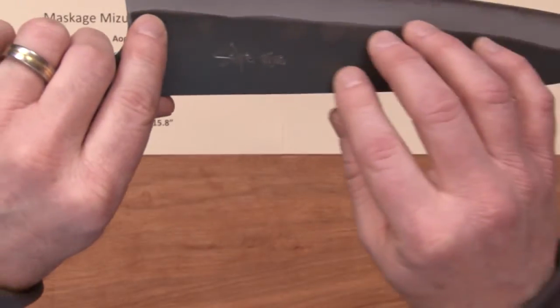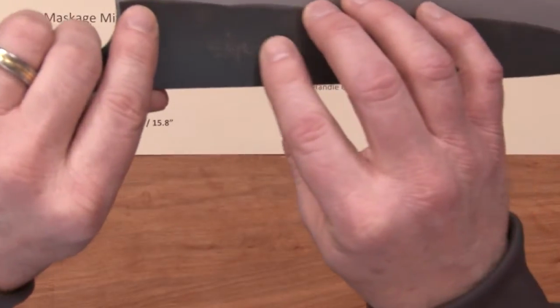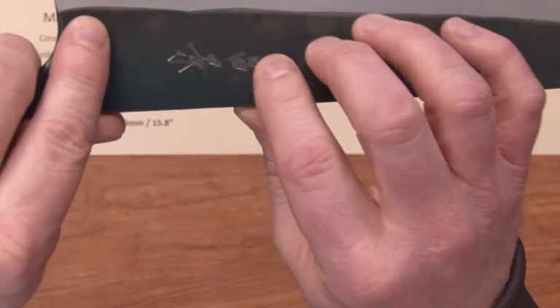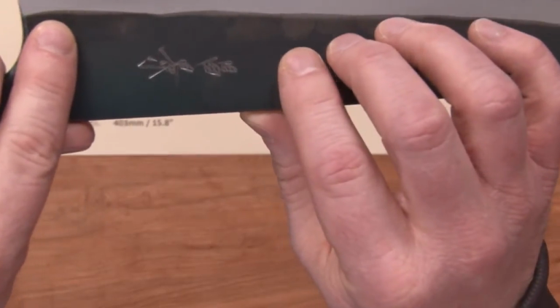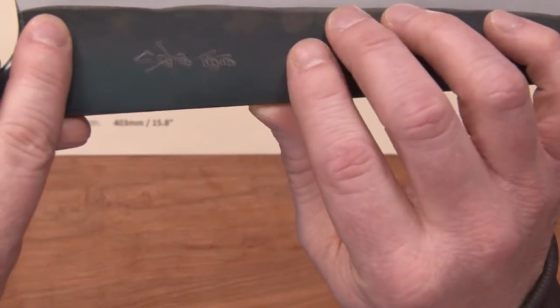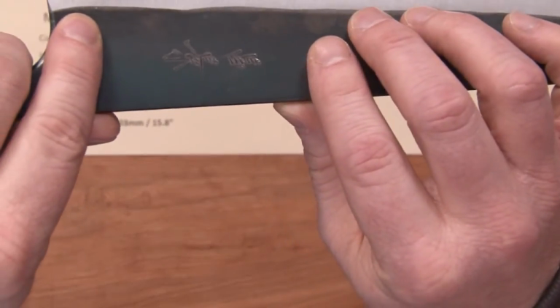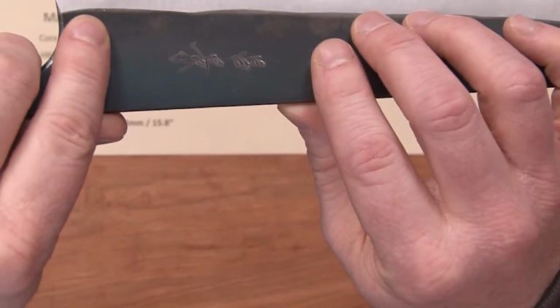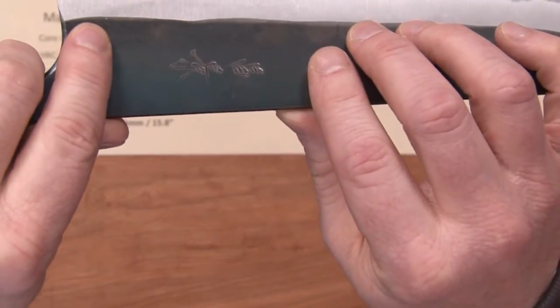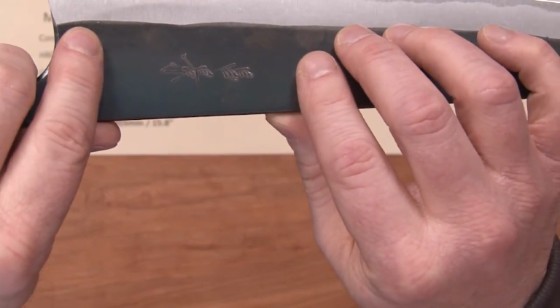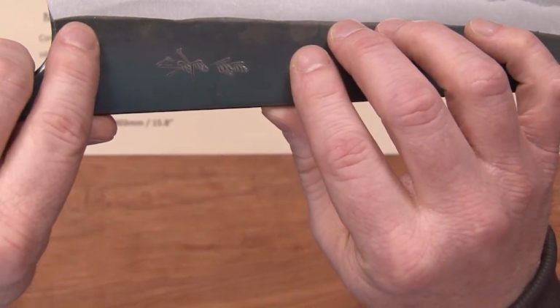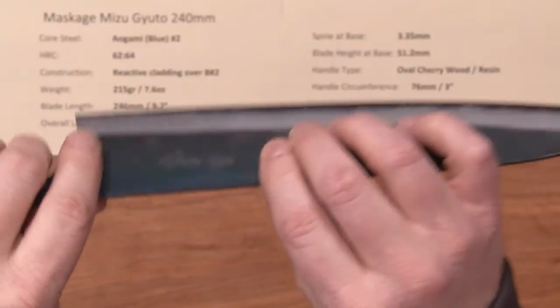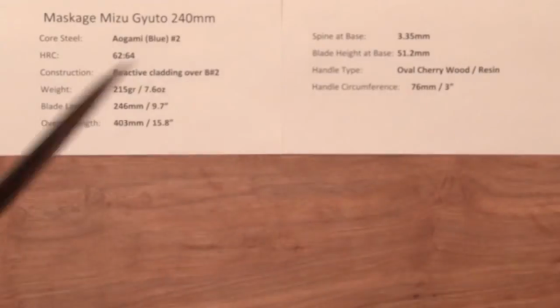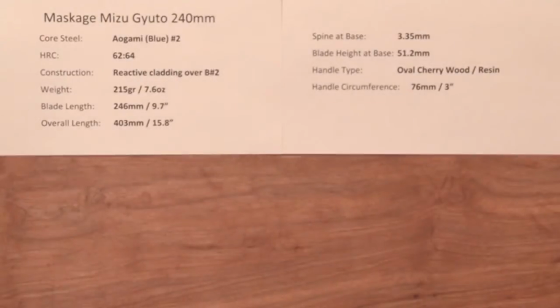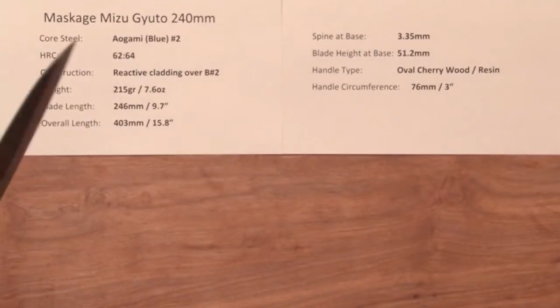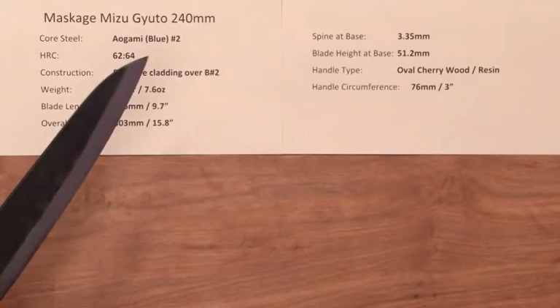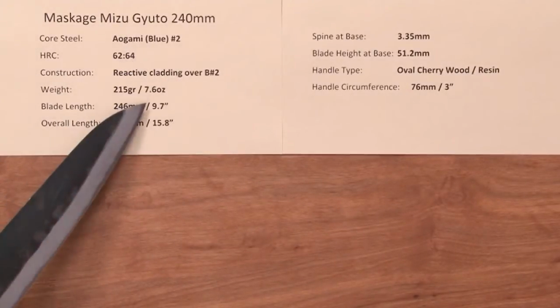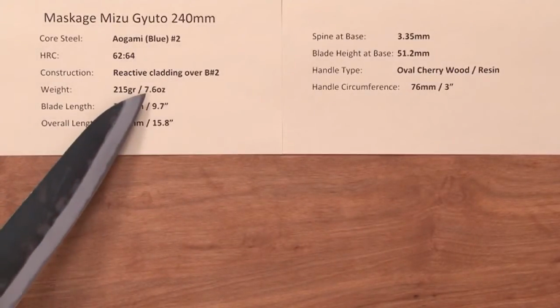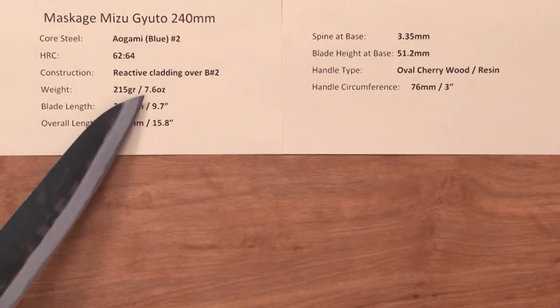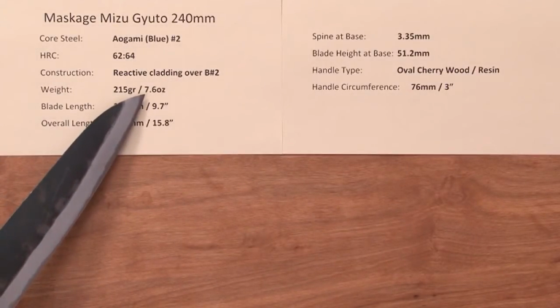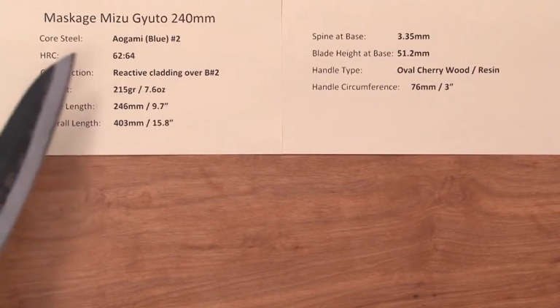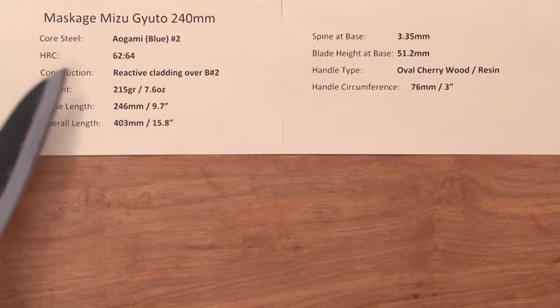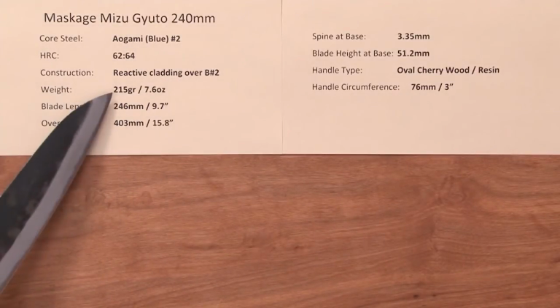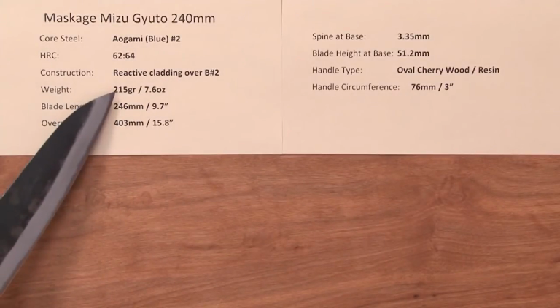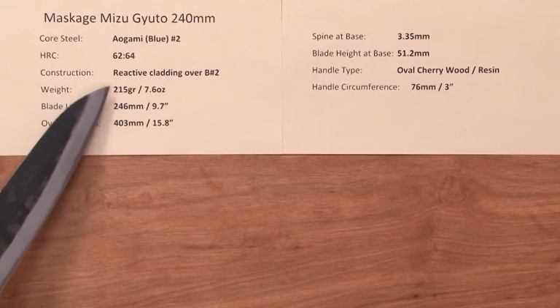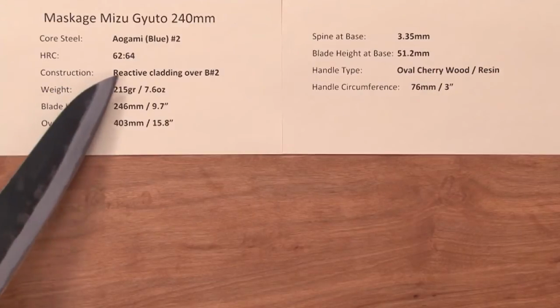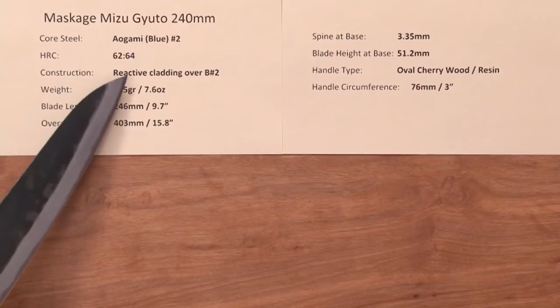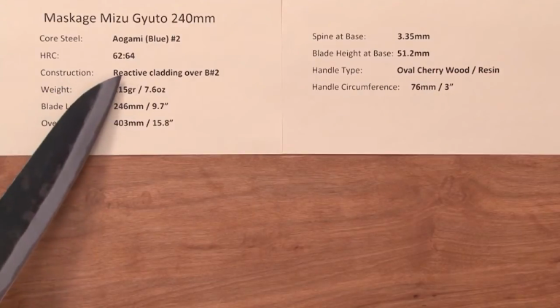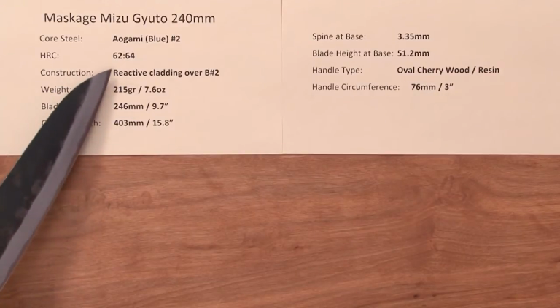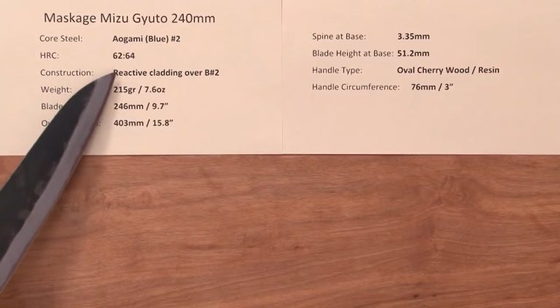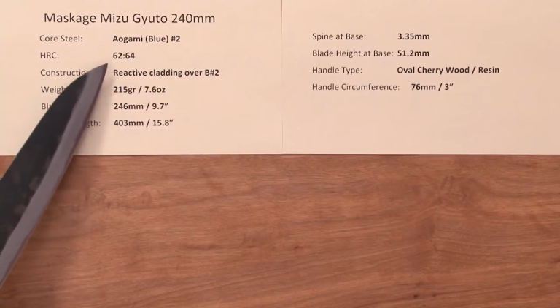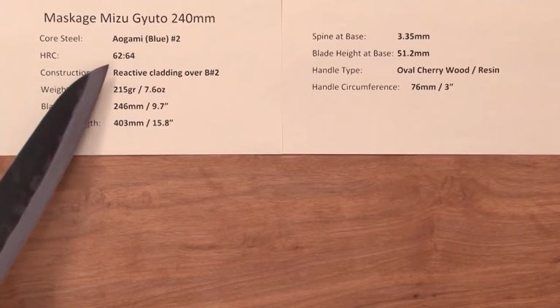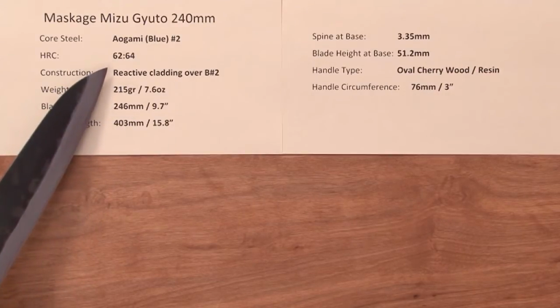You've got their chiseled kanji on this as well. The weight on this blade is 7.6 ounces, 215 grams. There's no stainless on this, so it's a completely reactive blade.